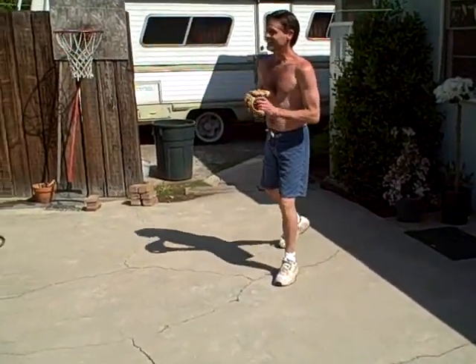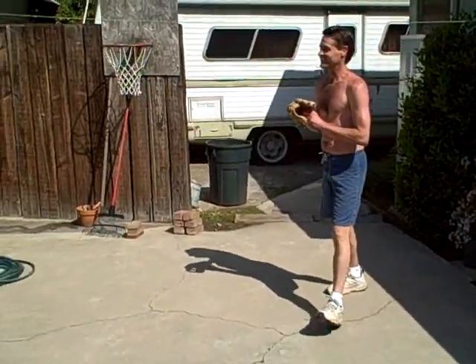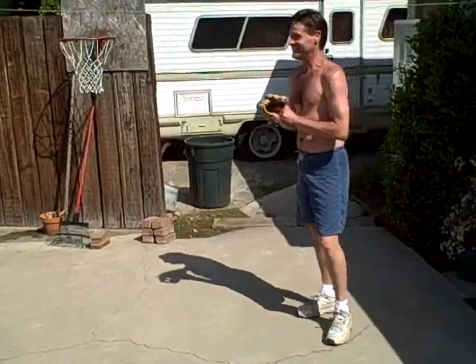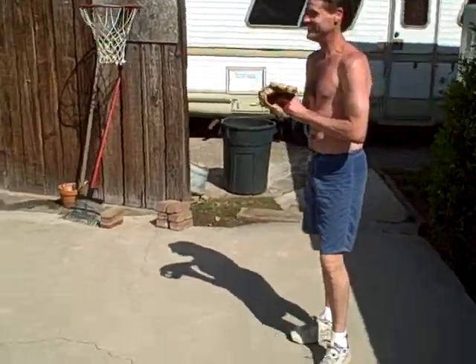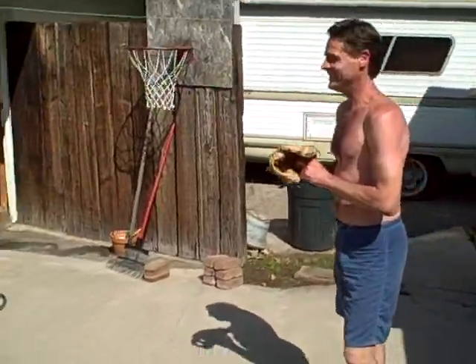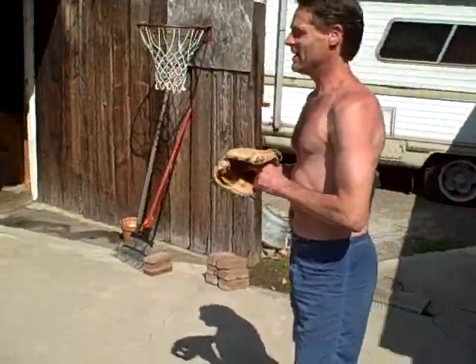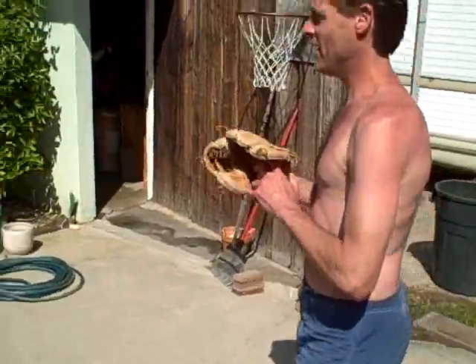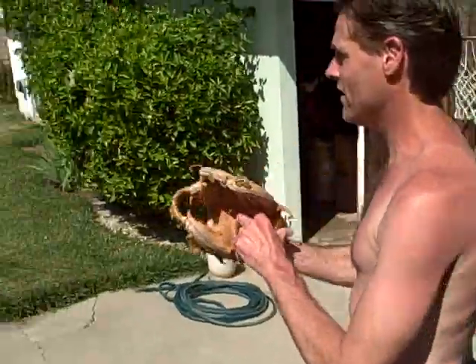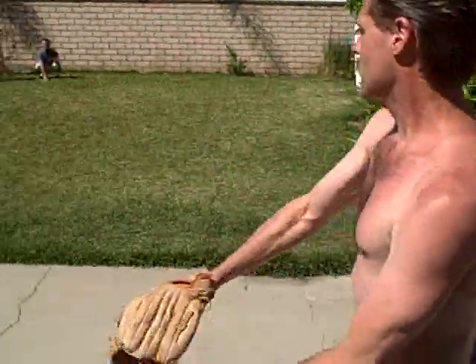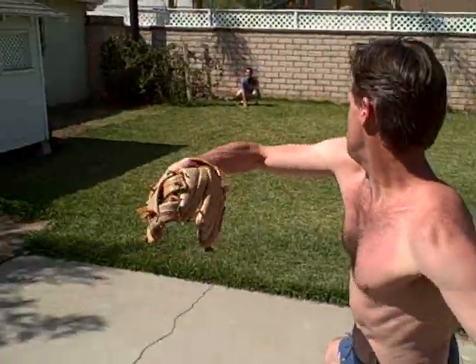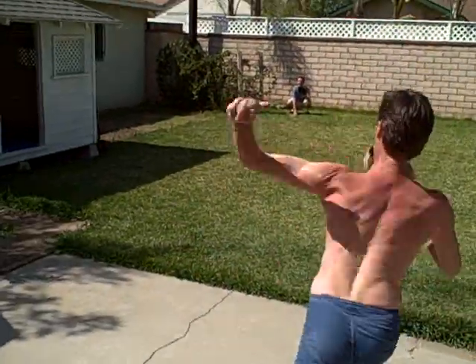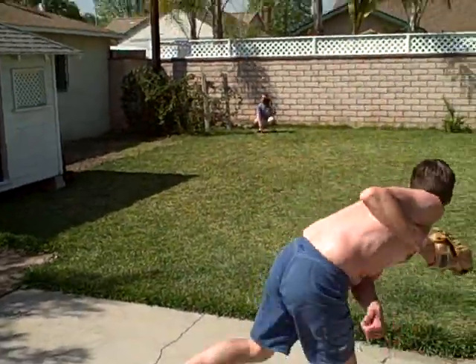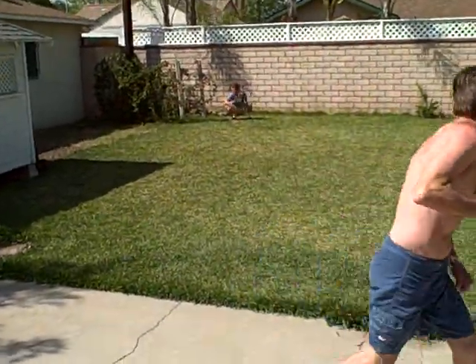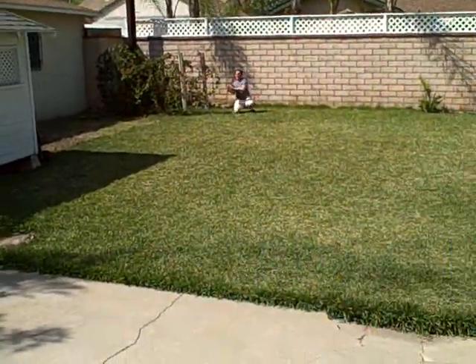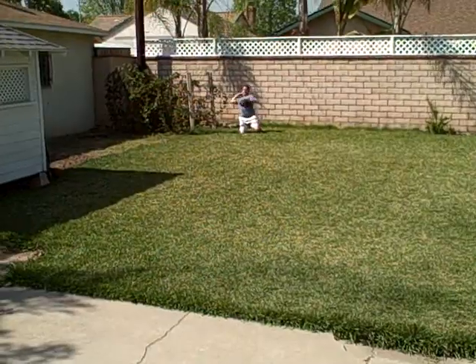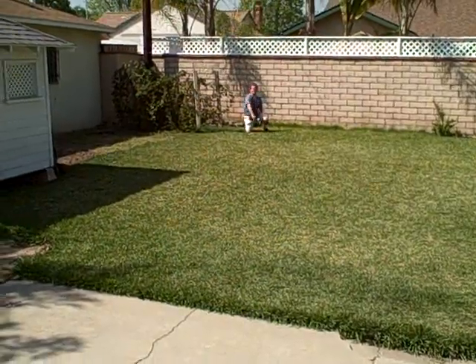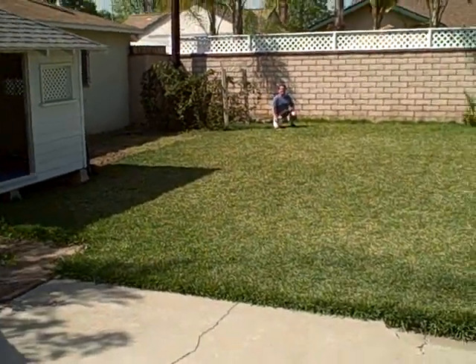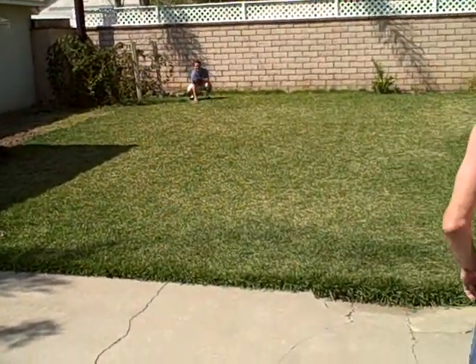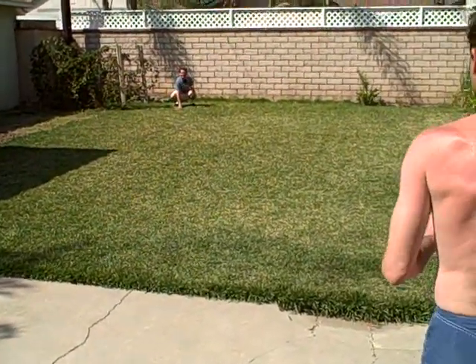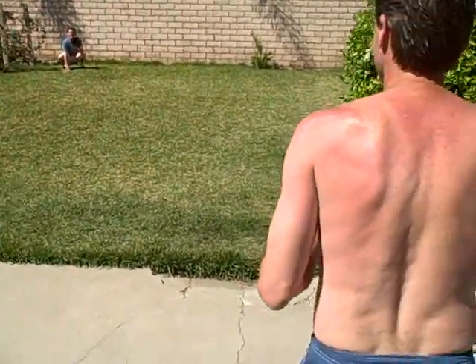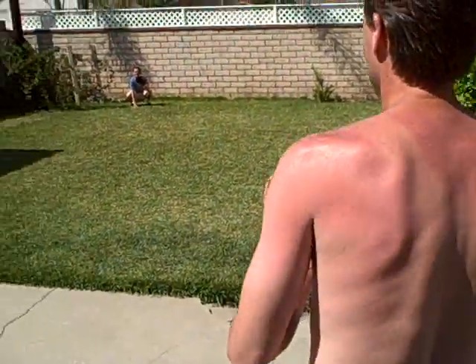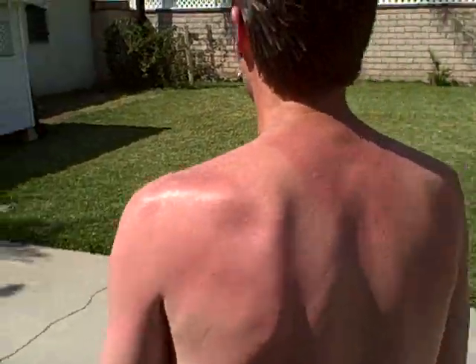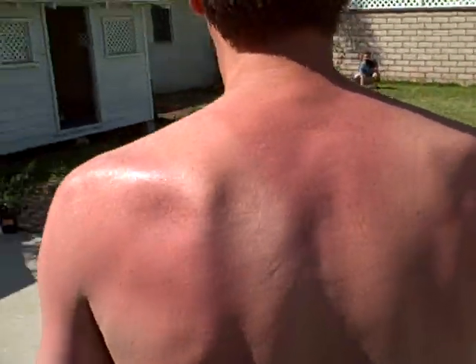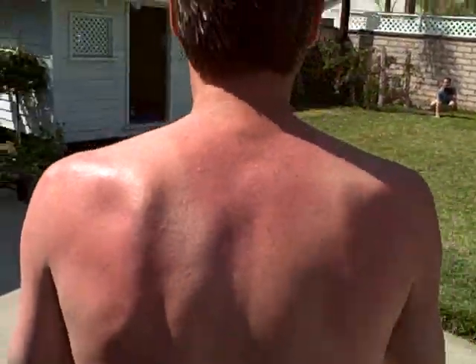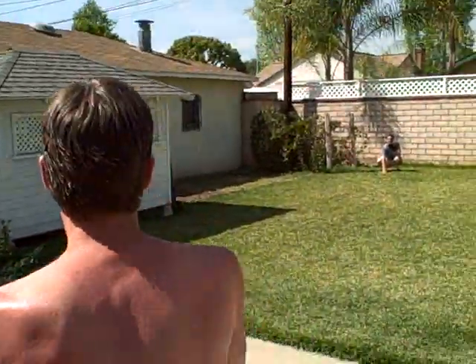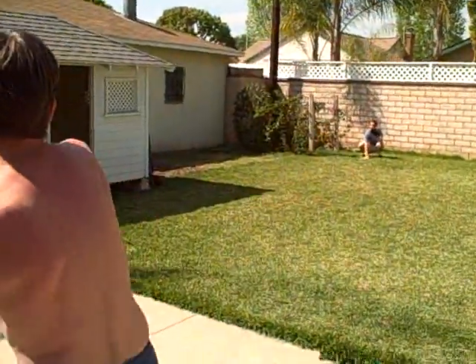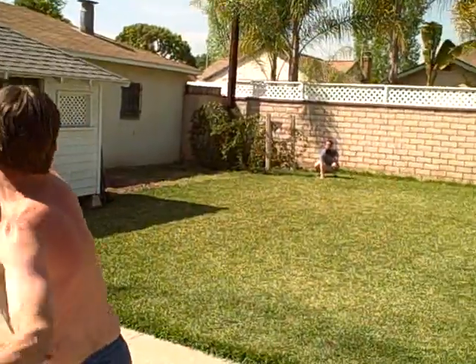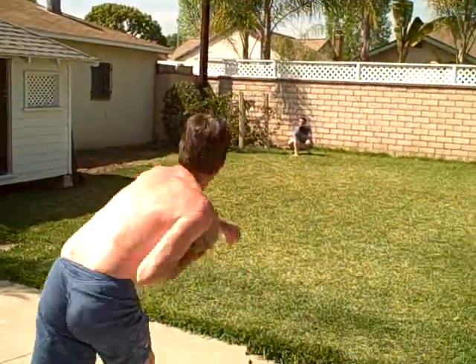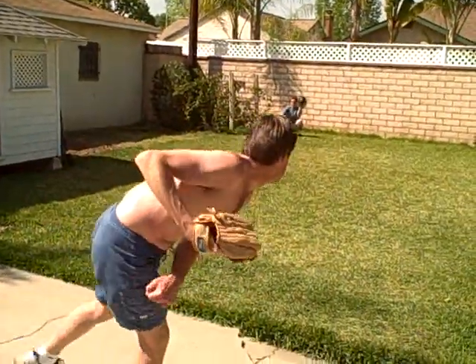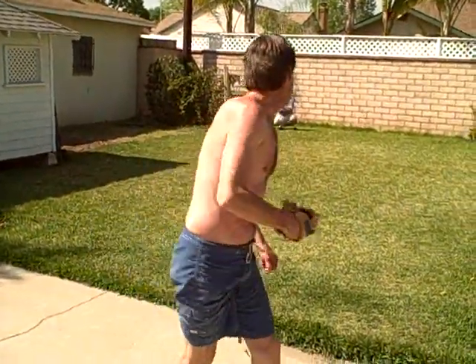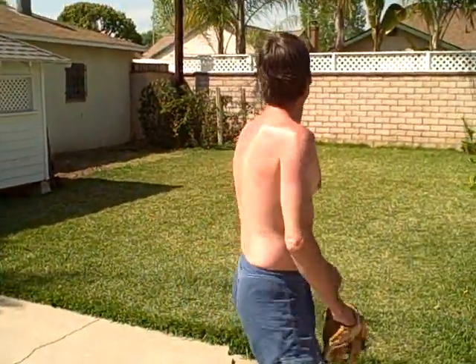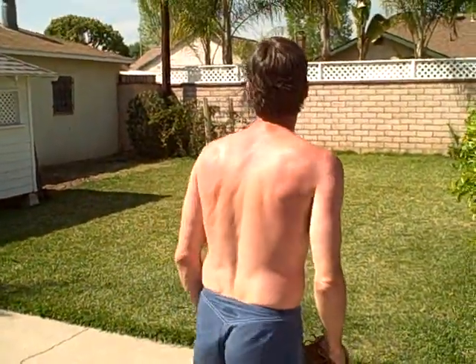Keep going, keep going — just keep throwing, don't throw one. Nice, really nice. Right down the plank, right down the plank. Oh, very nice.